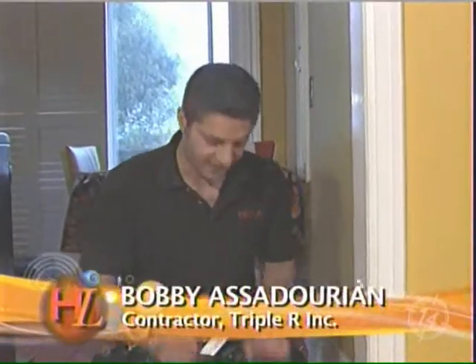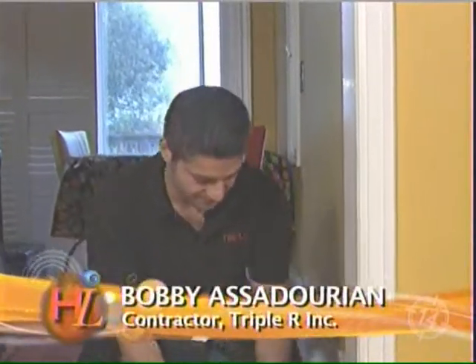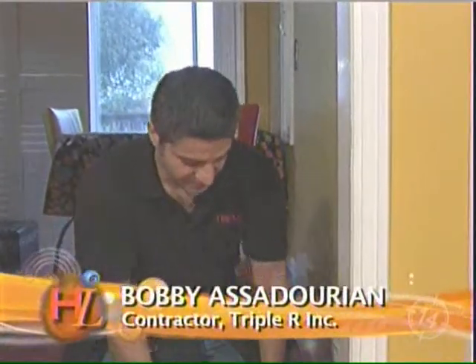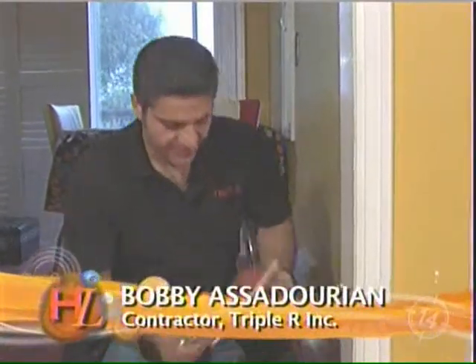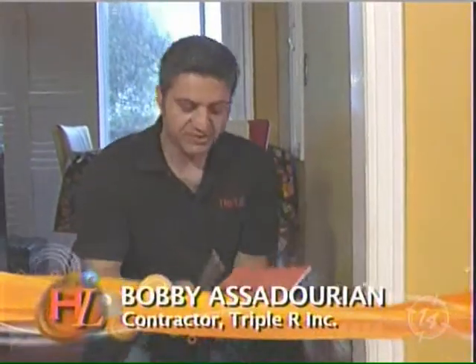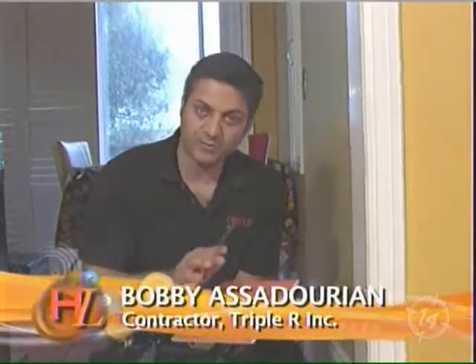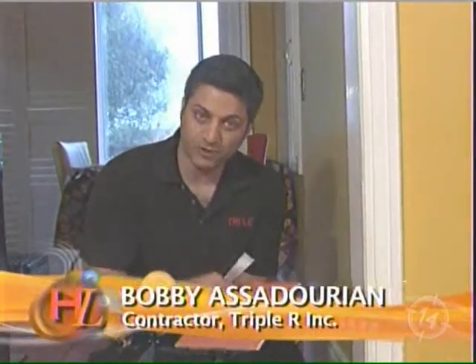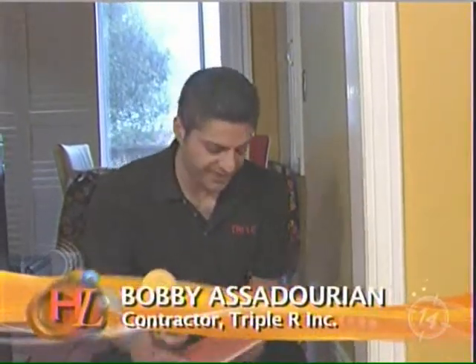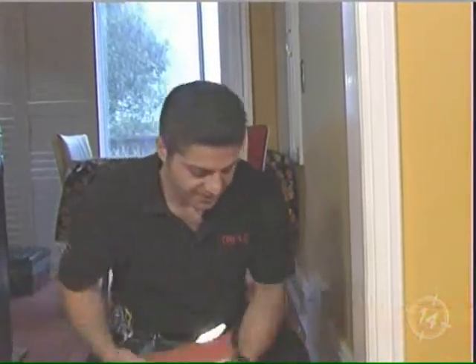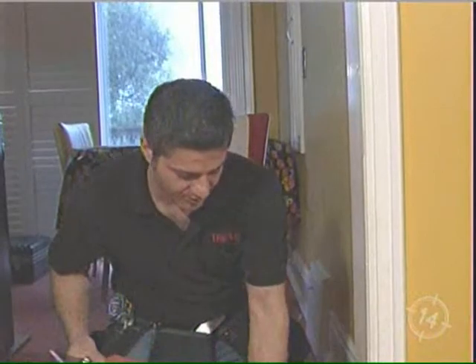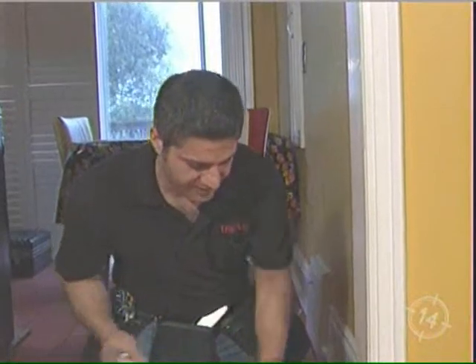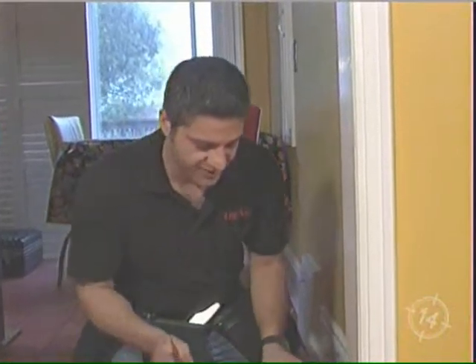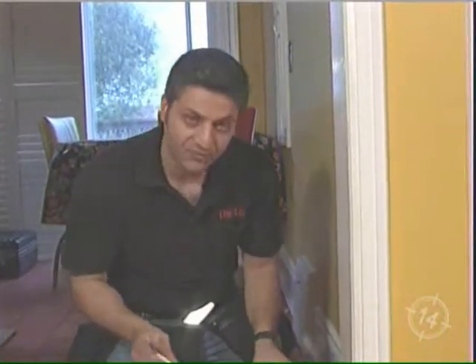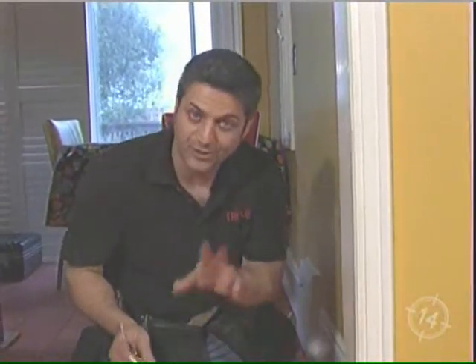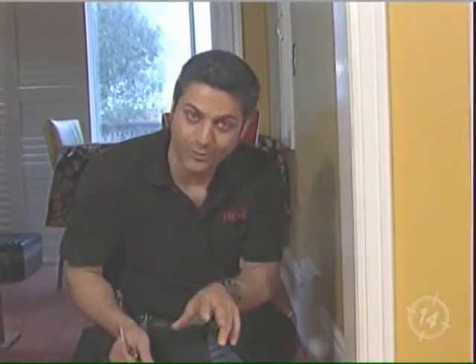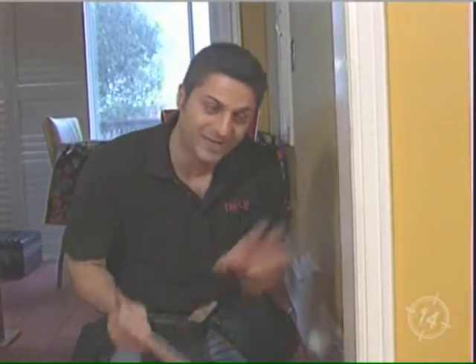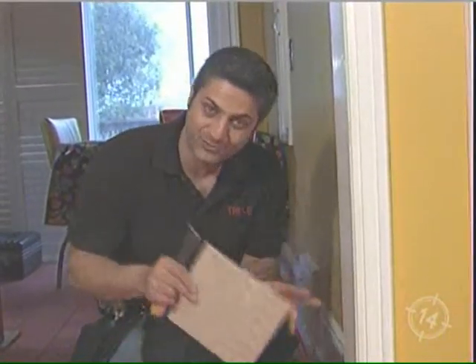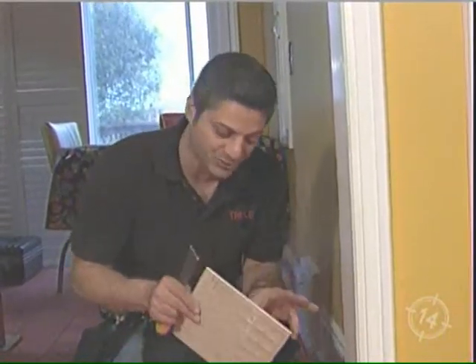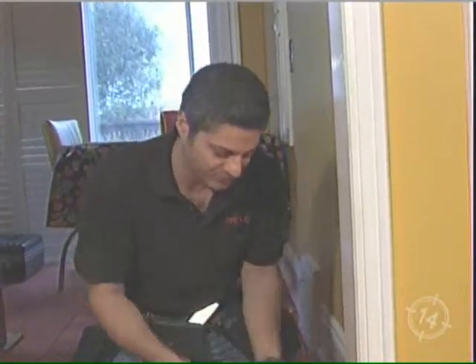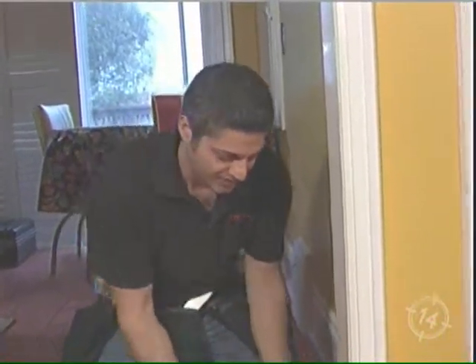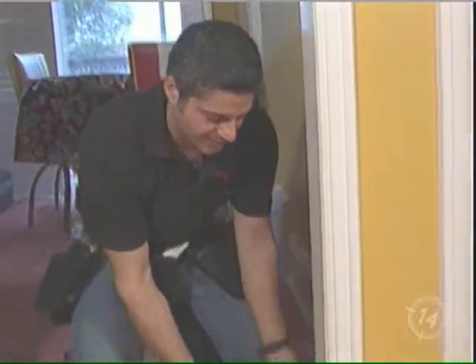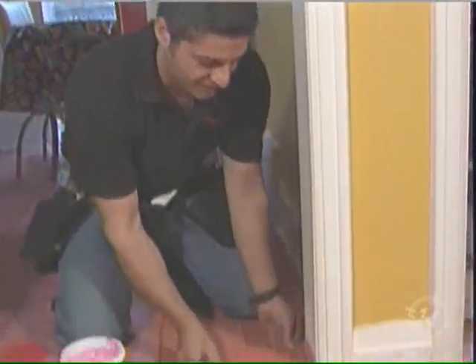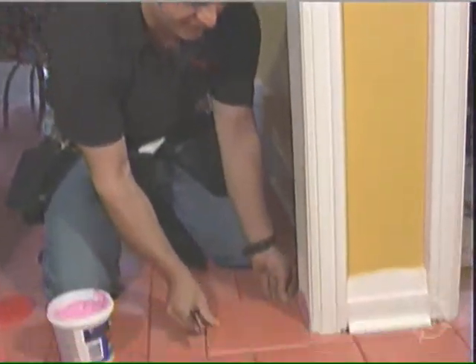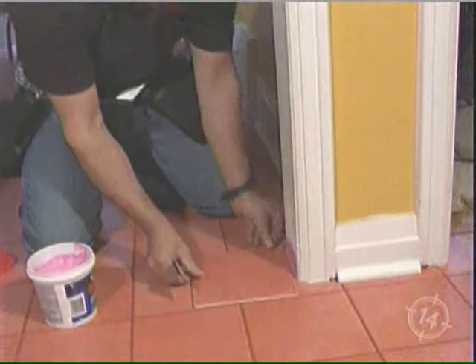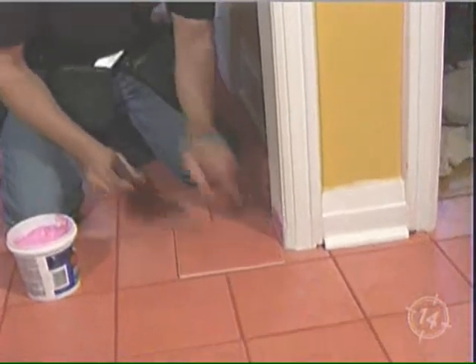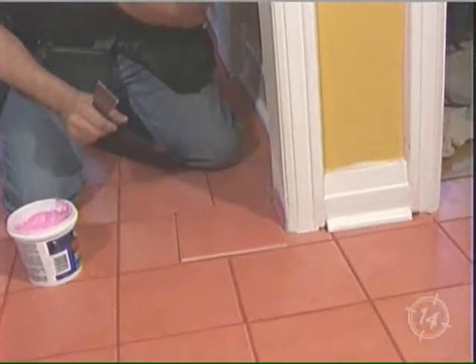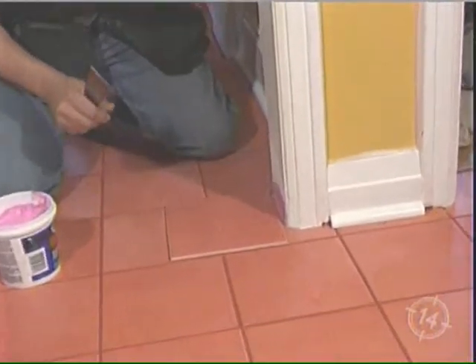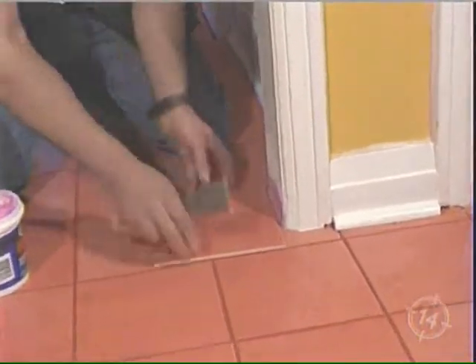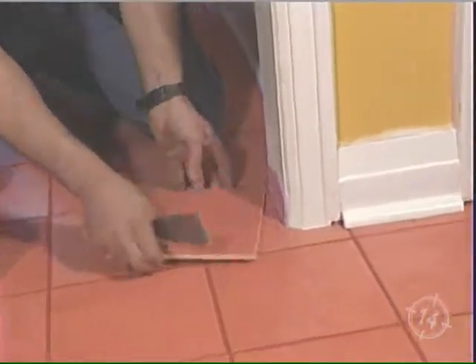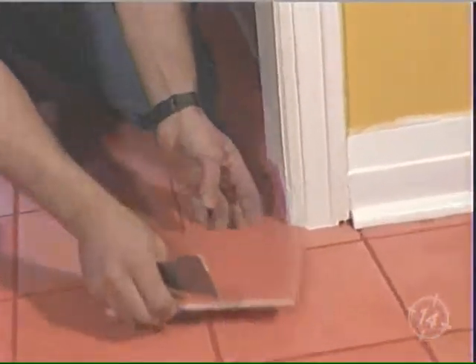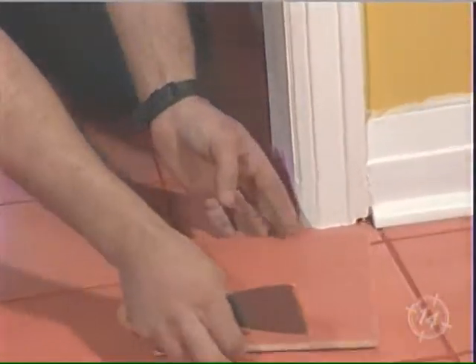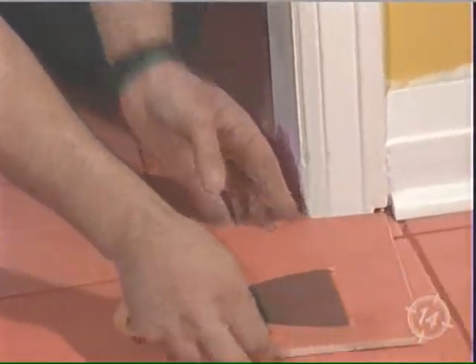Now, this is the tile before it's laid. What you might see — hopefully not in your own home, but in other people's homes — is when the tile setter stops right there, or stops right here.